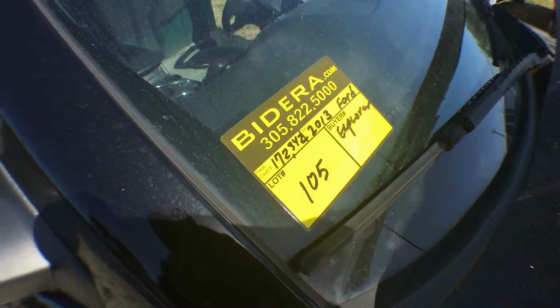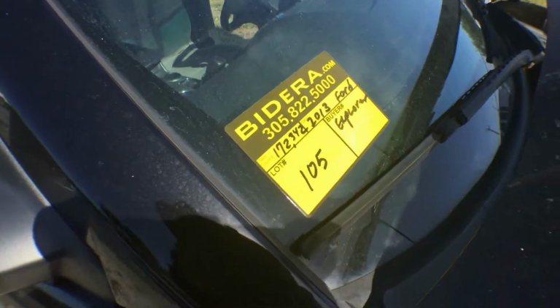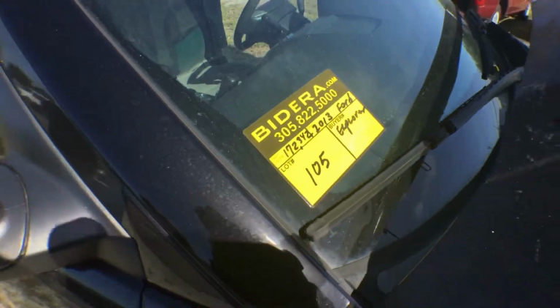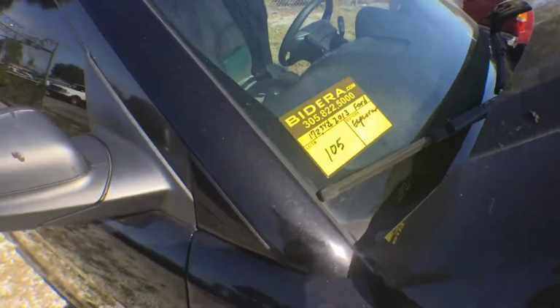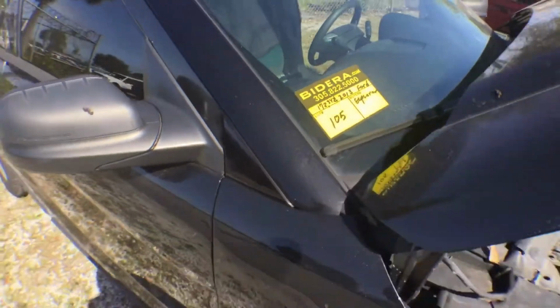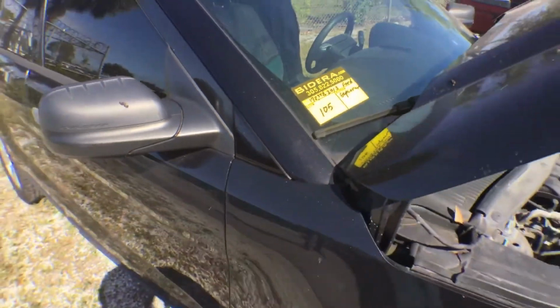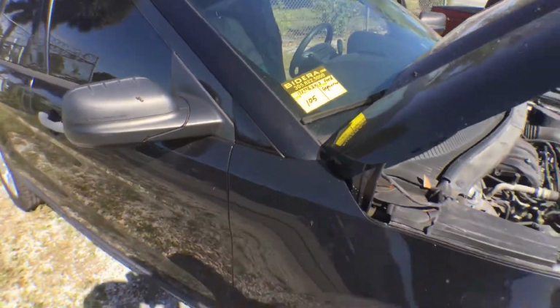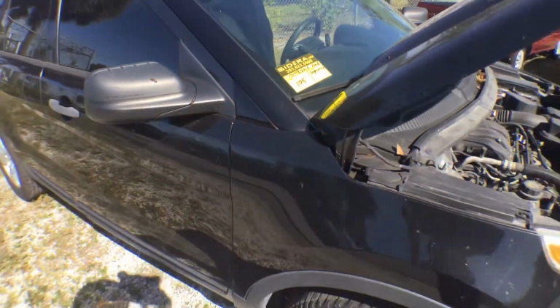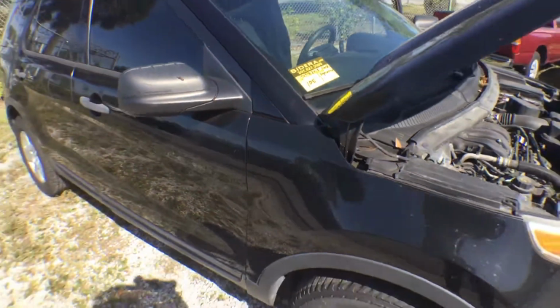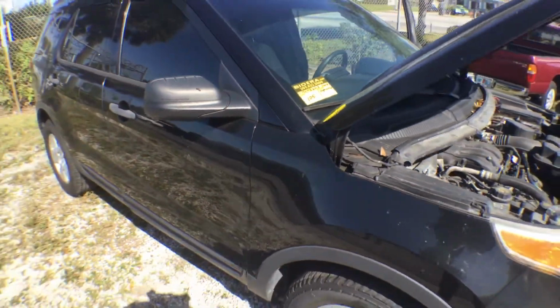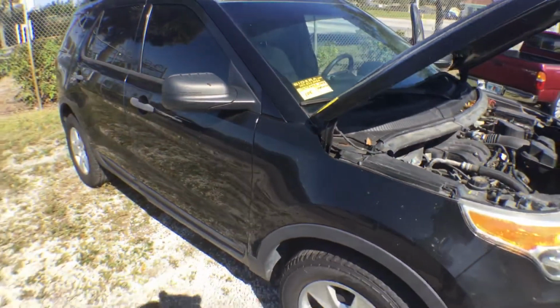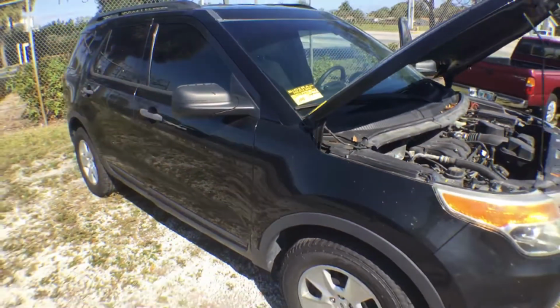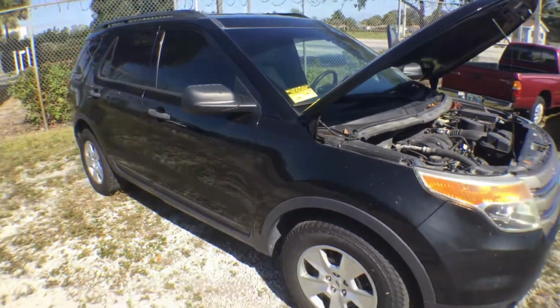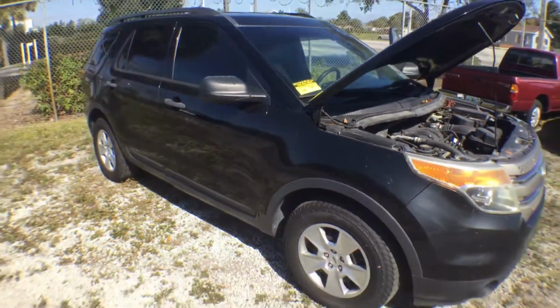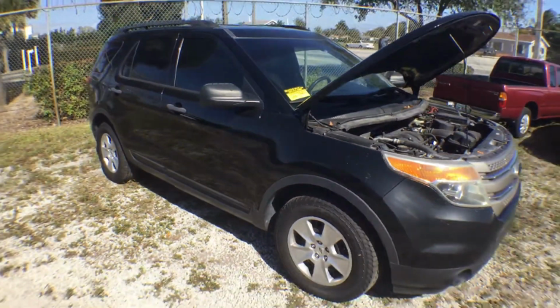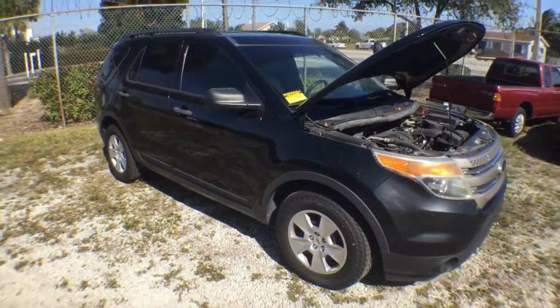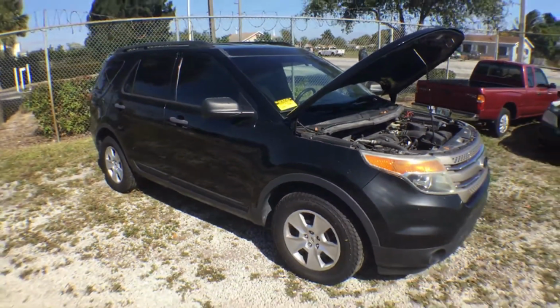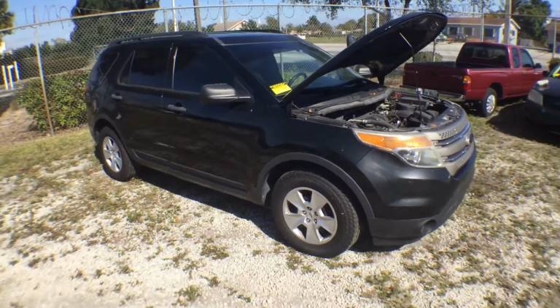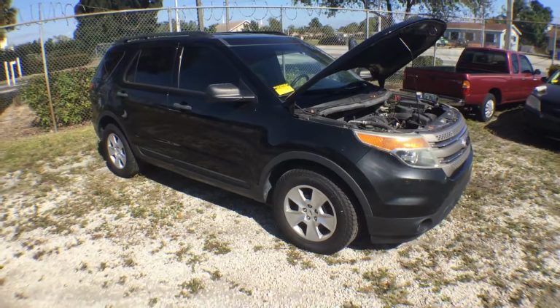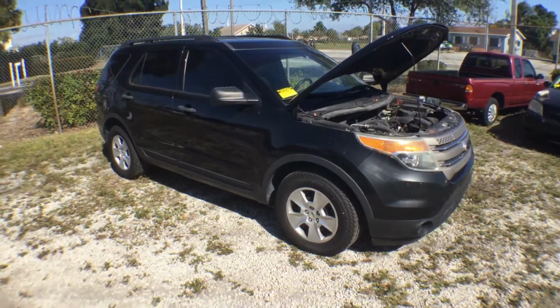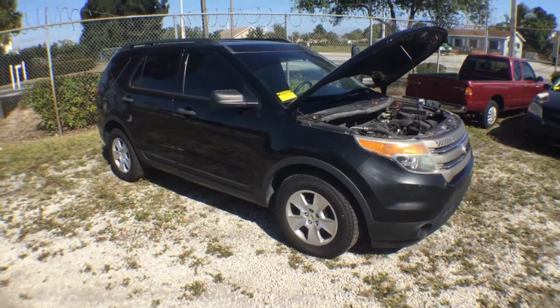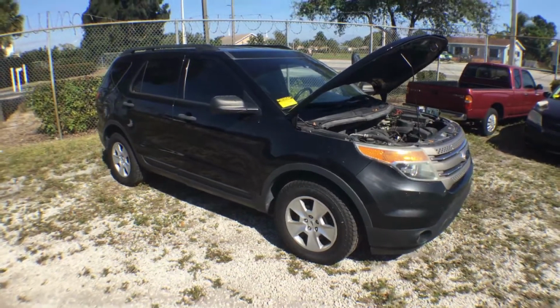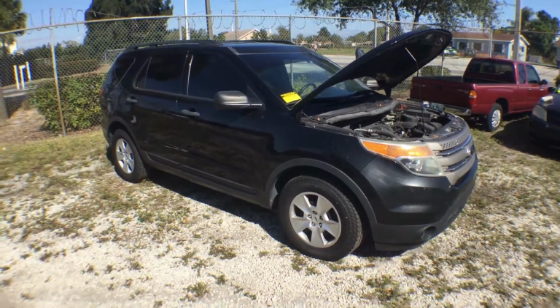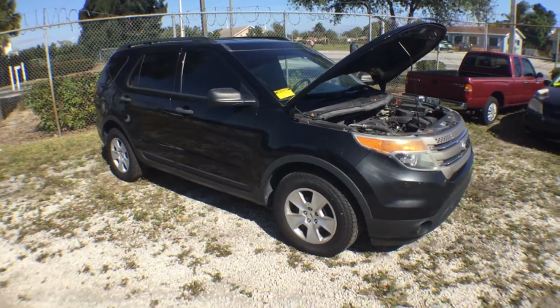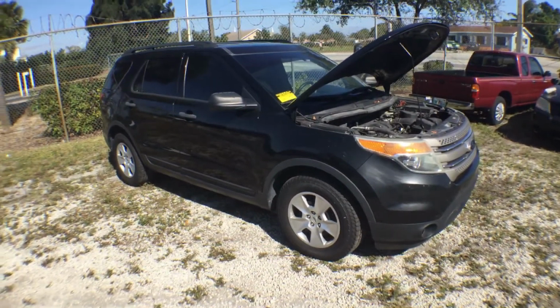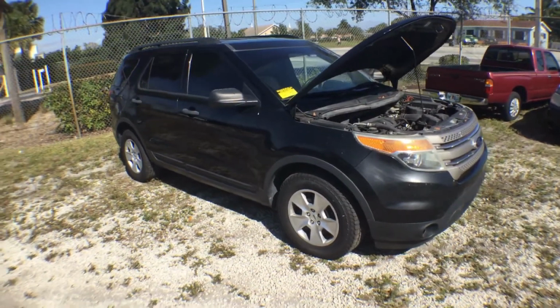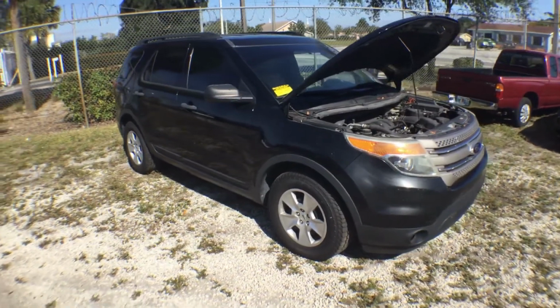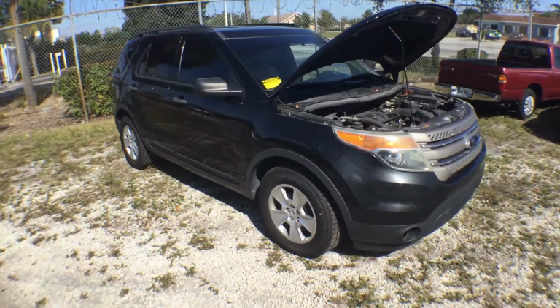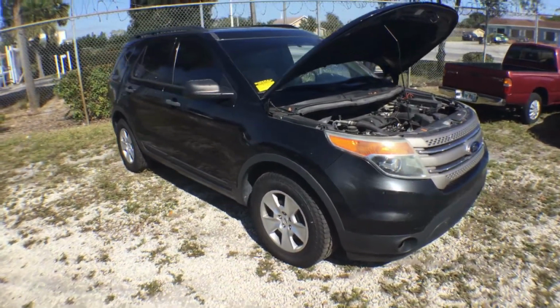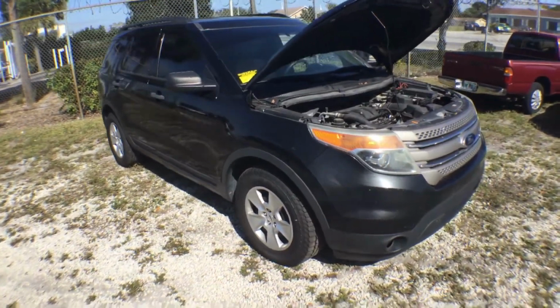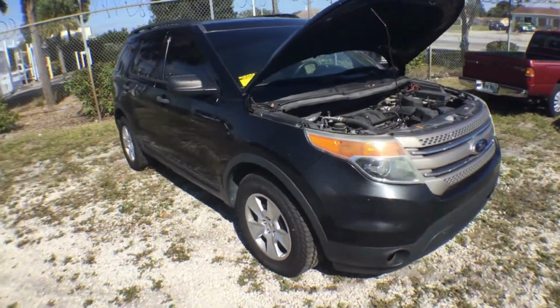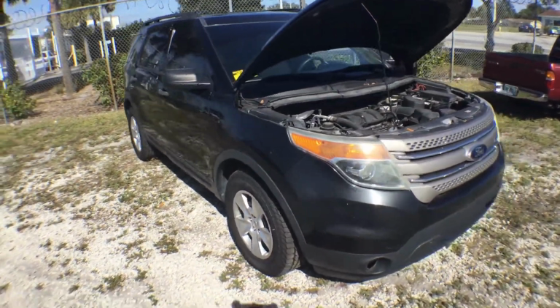Lot 105, 2013 Ford Explorer. Black metallic paint, in good shape.